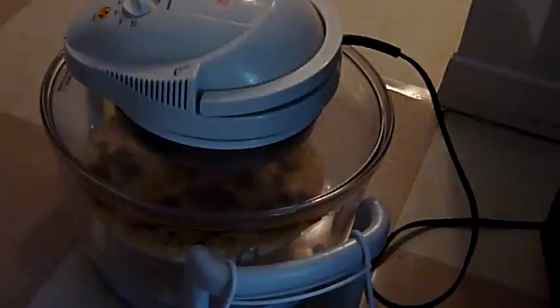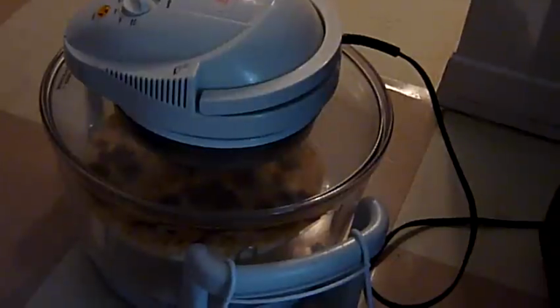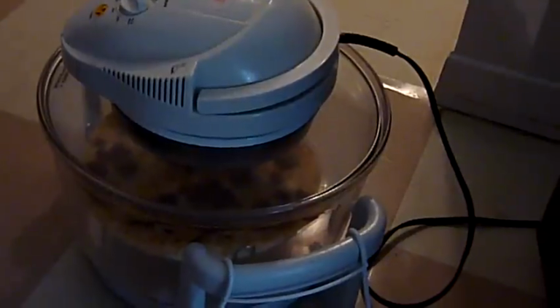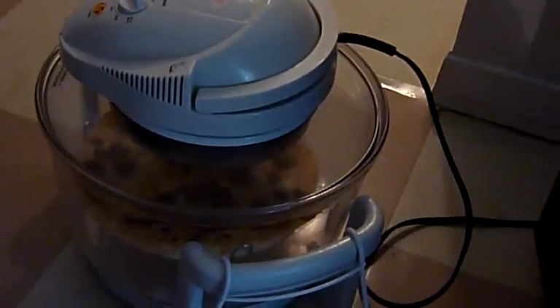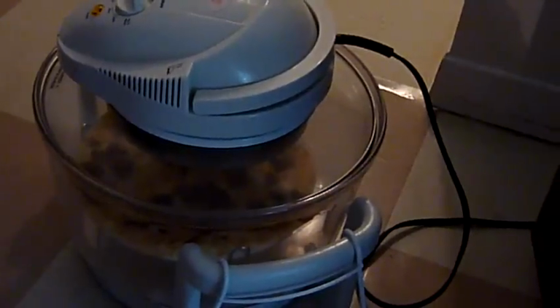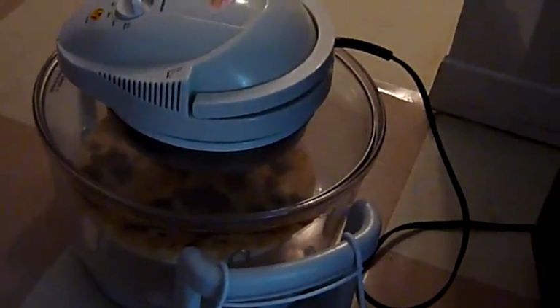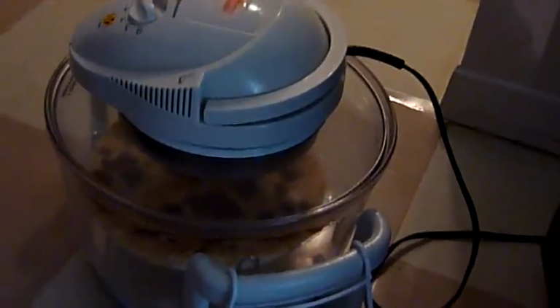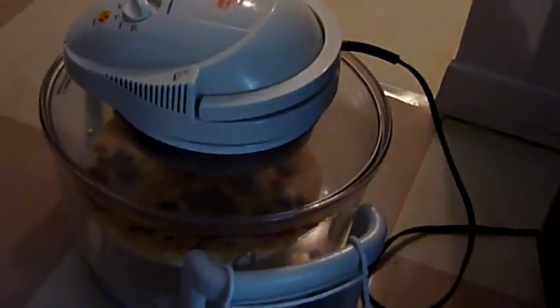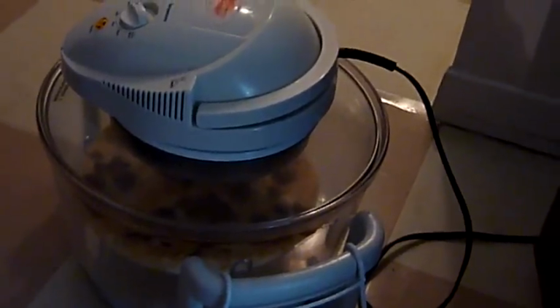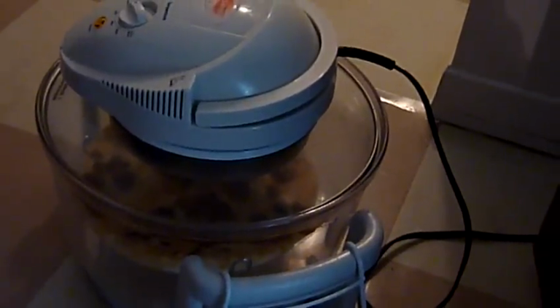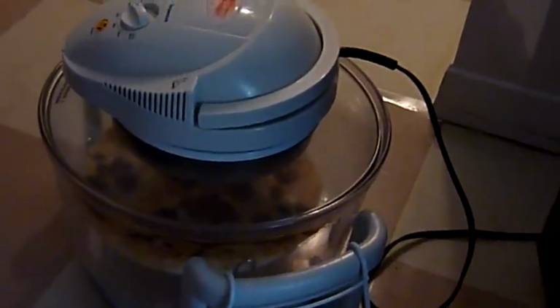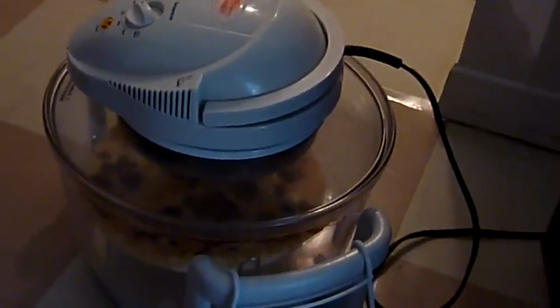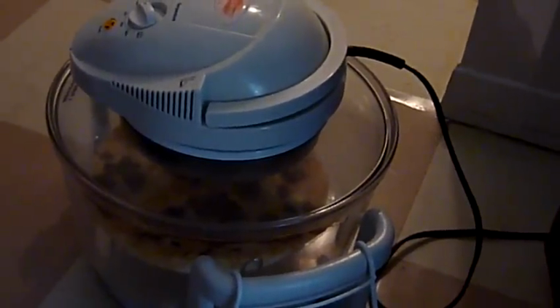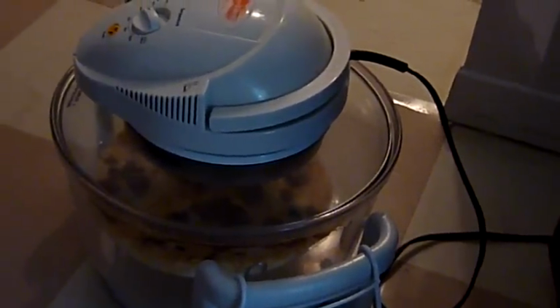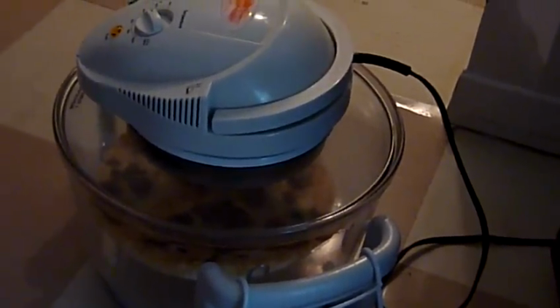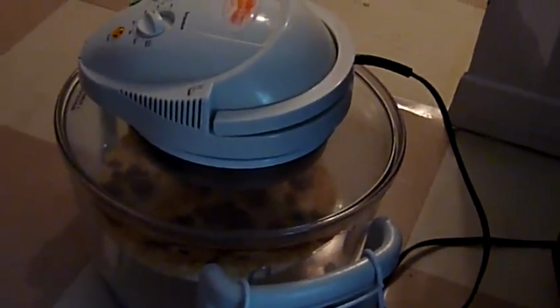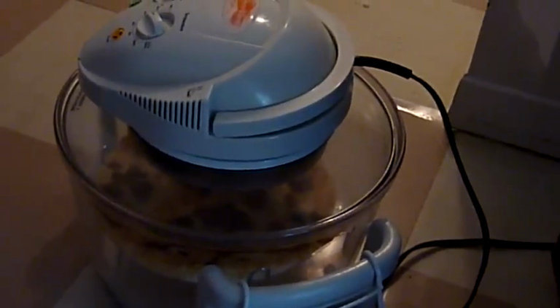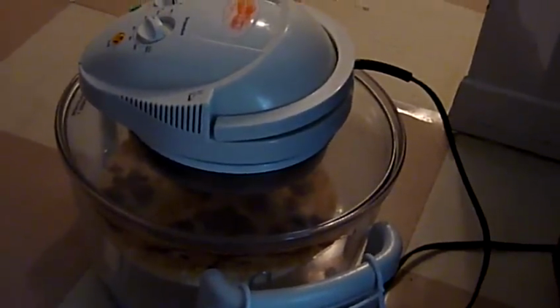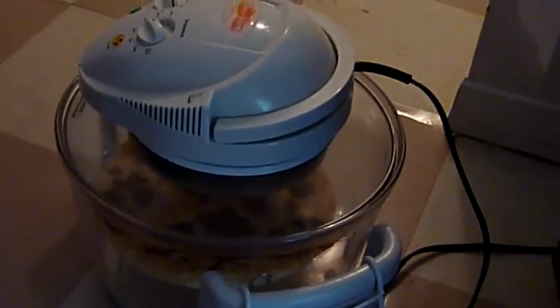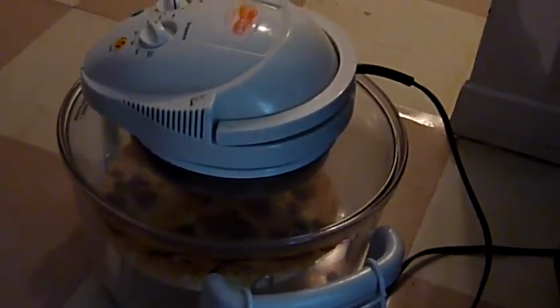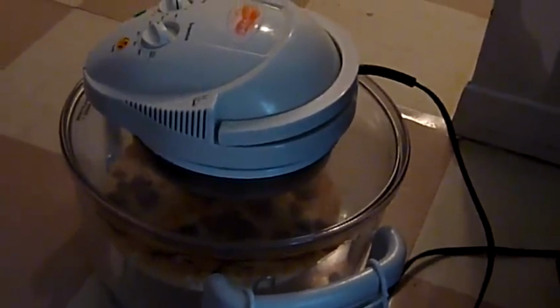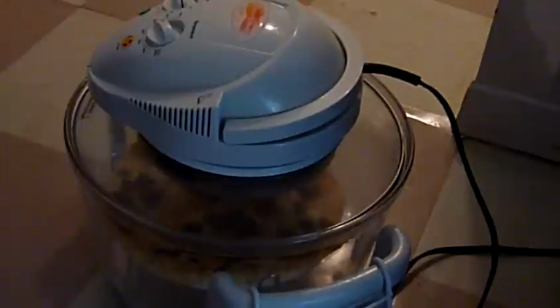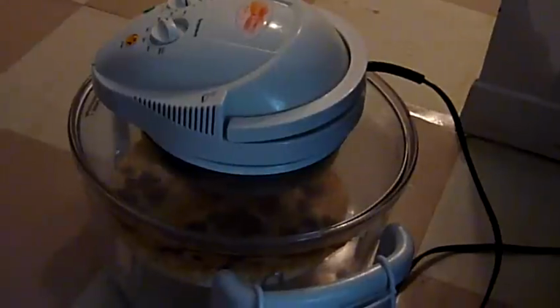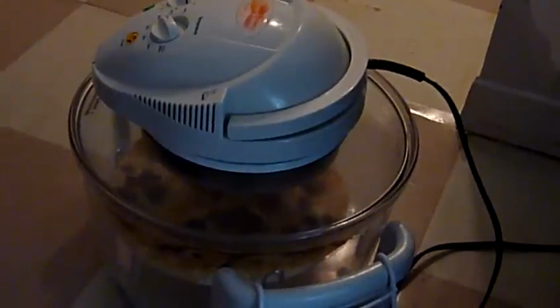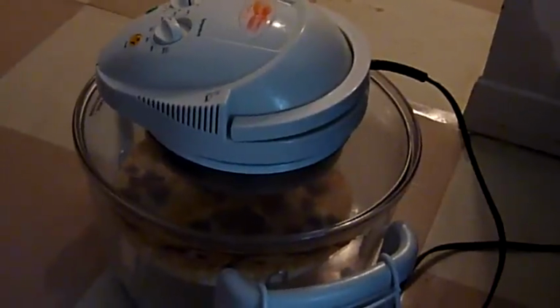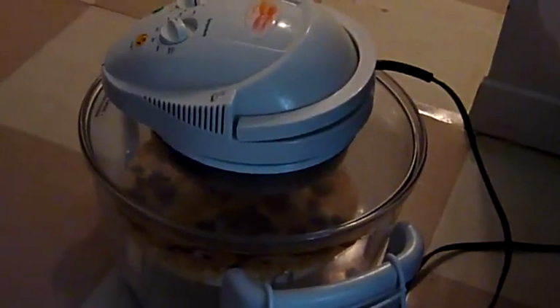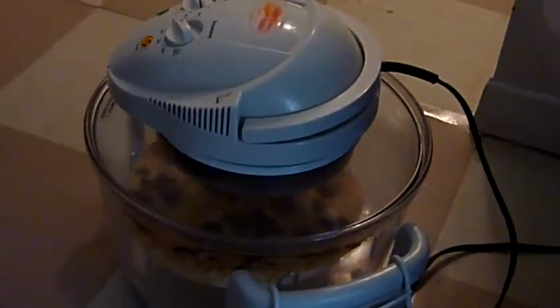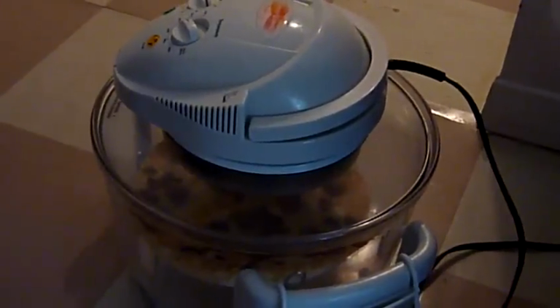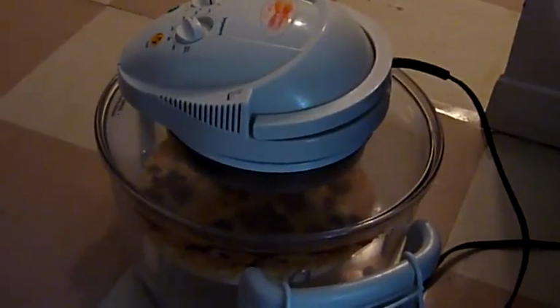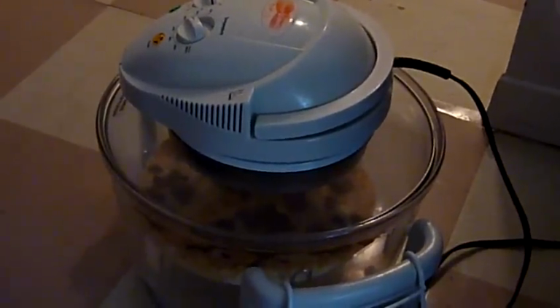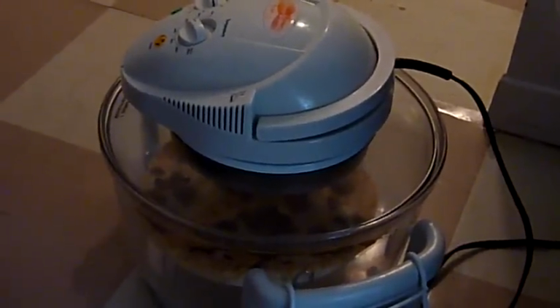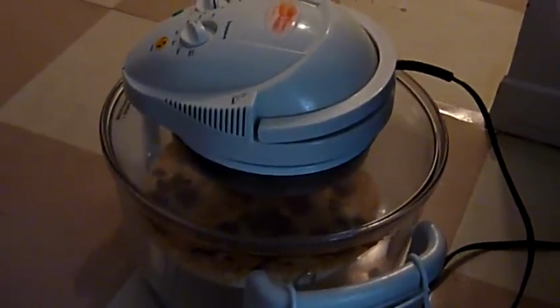Hi guys, I just thought I'd do a video of the new Wave Oven. There's a pizza in it, and it's on the floor because it's easier for my roommate to manipulate it.